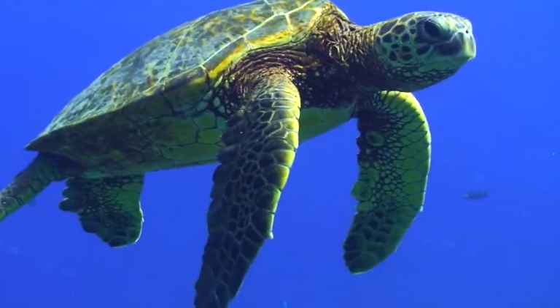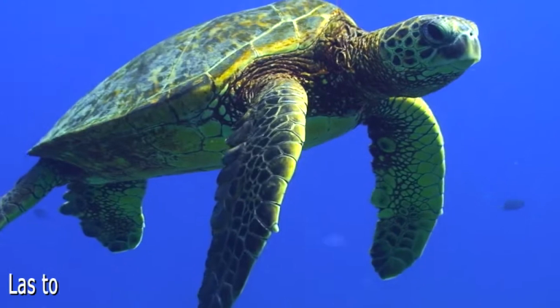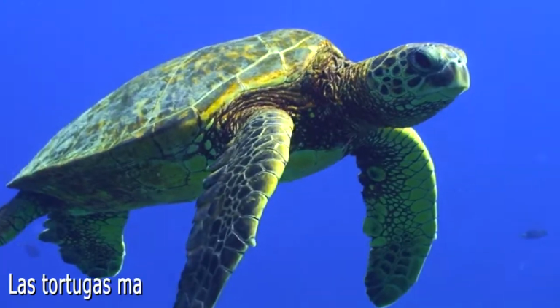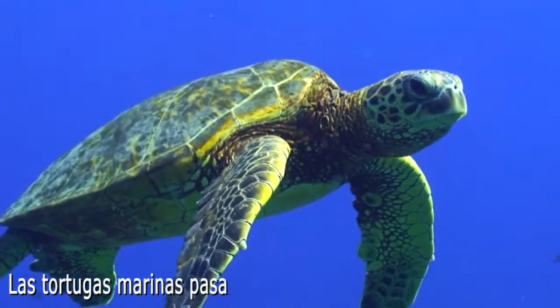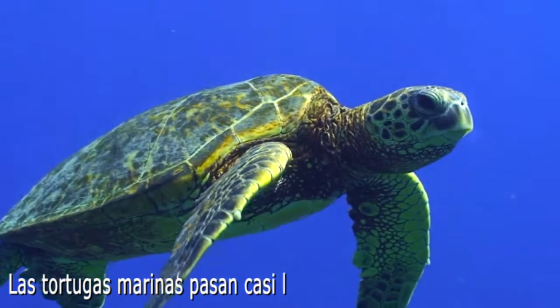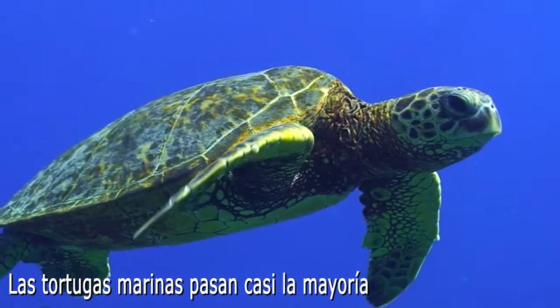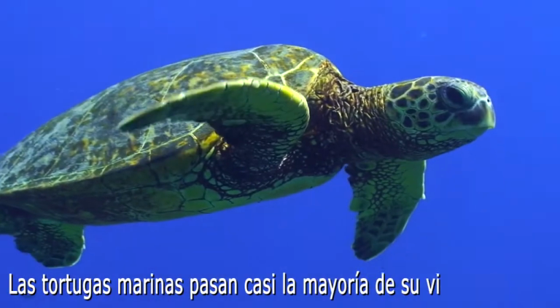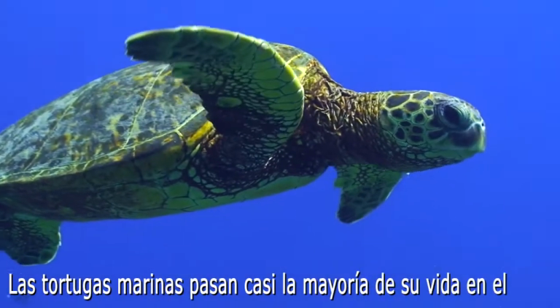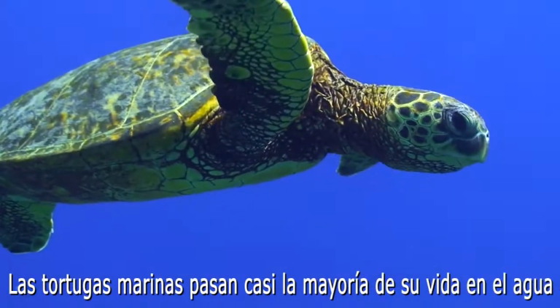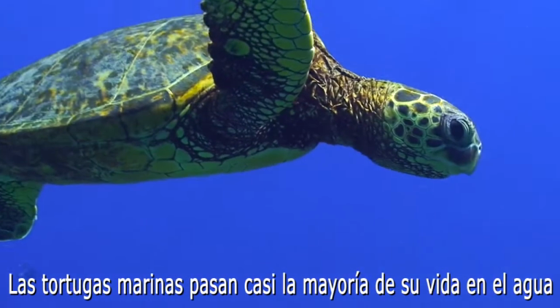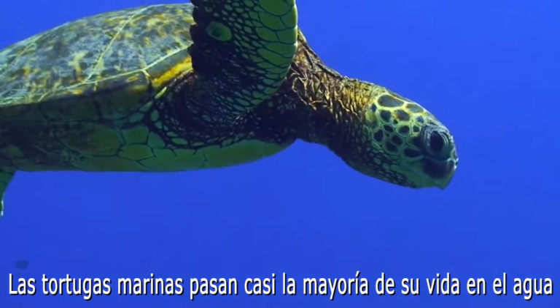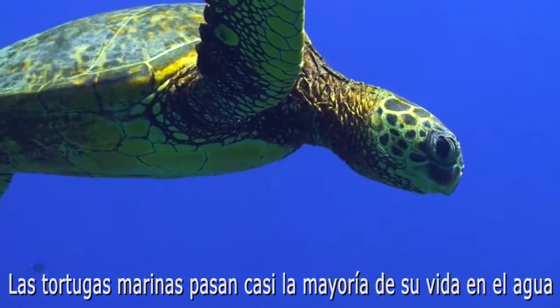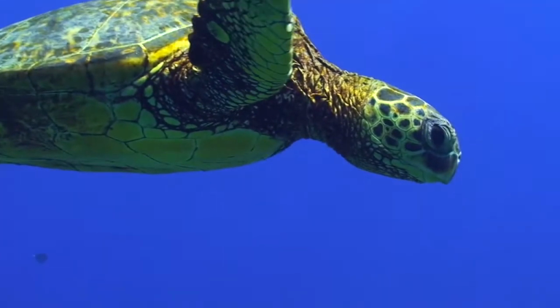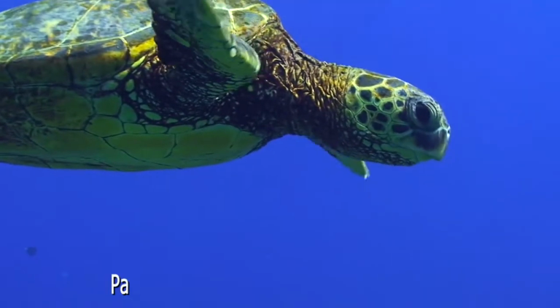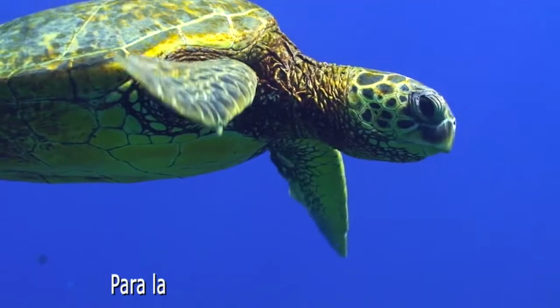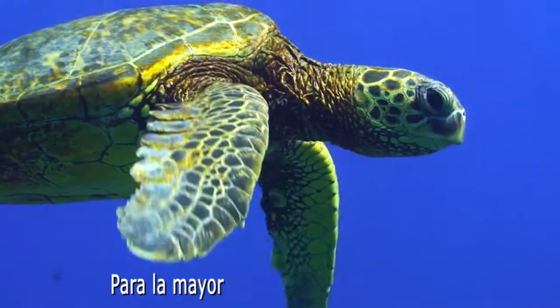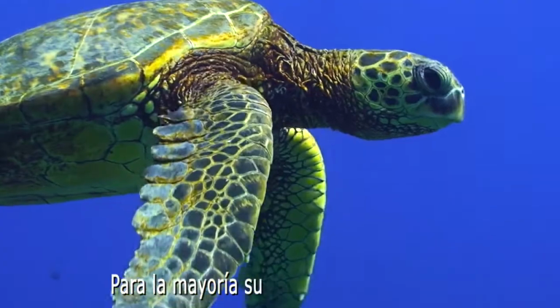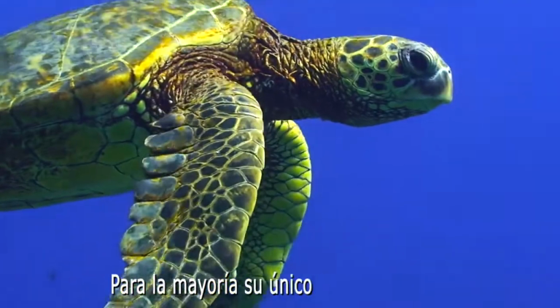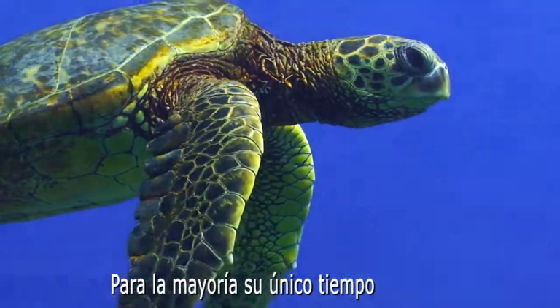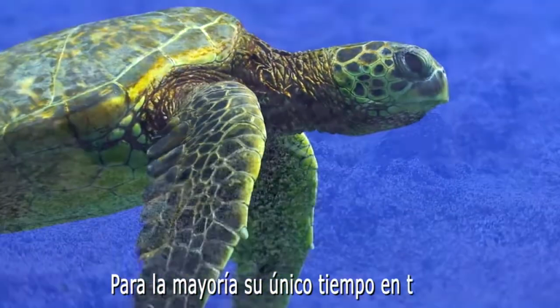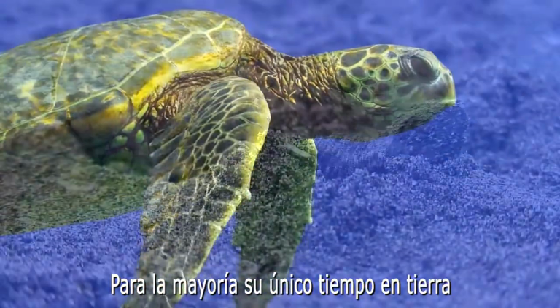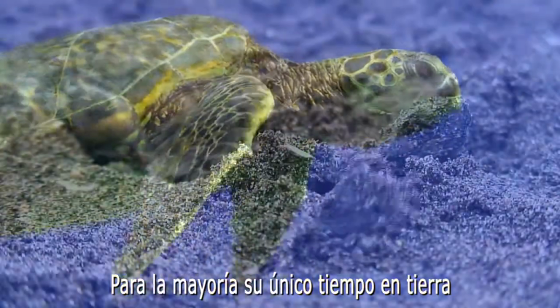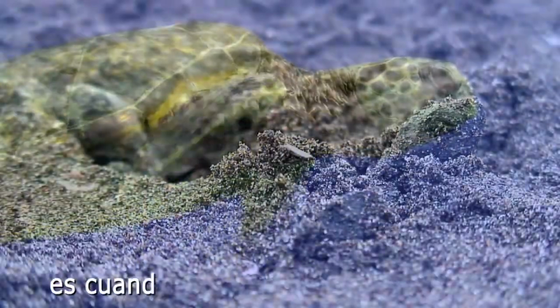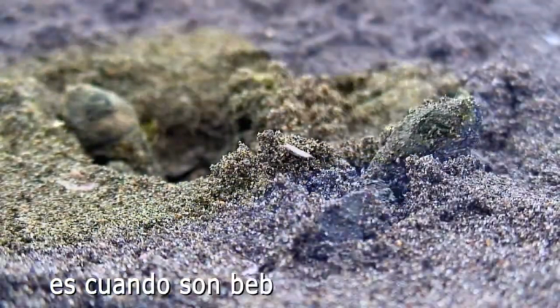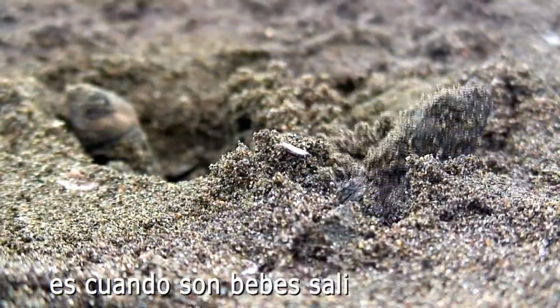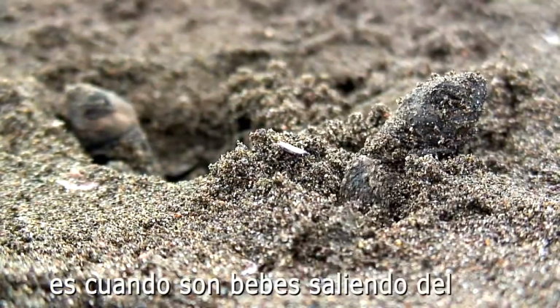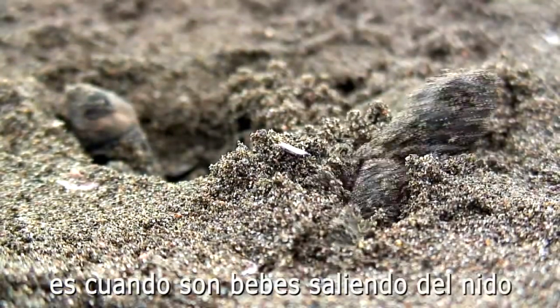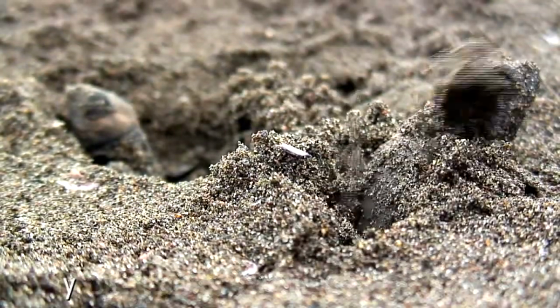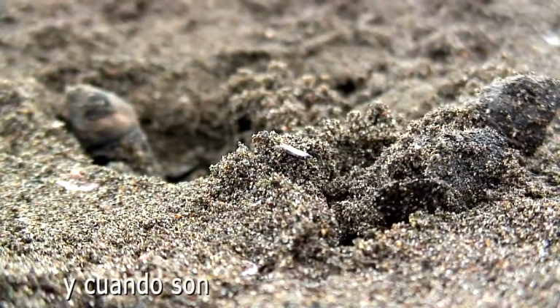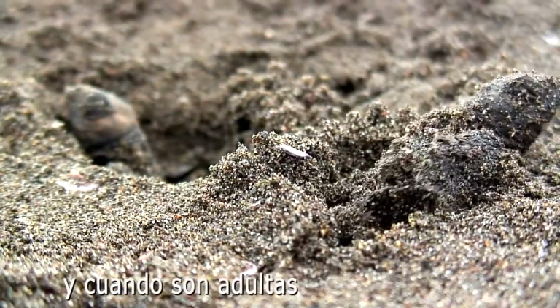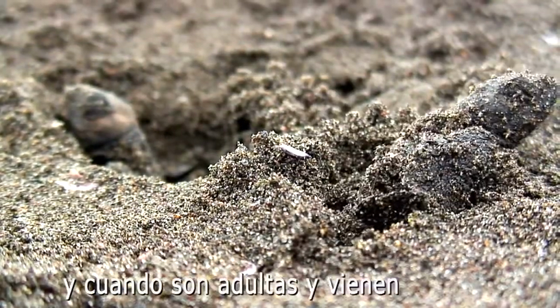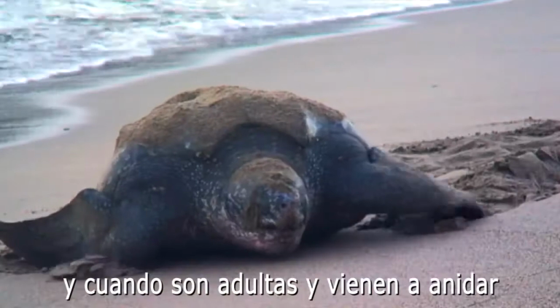Sea turtles spend almost their entire lives in the water. For most sea turtles, their only time on land is when they hatch from their nests and when the females come up to nest.